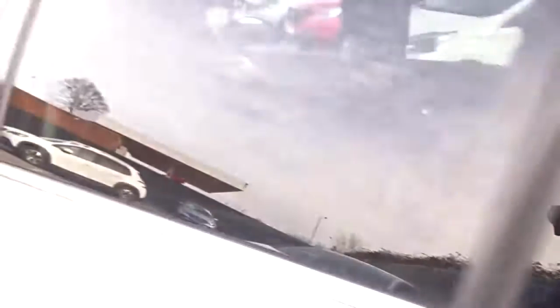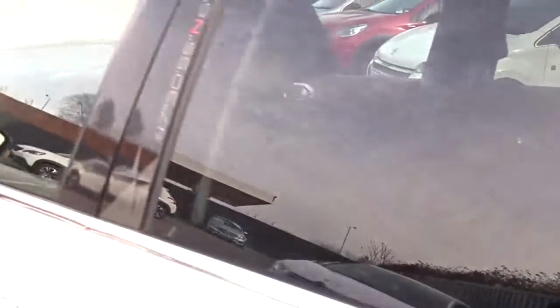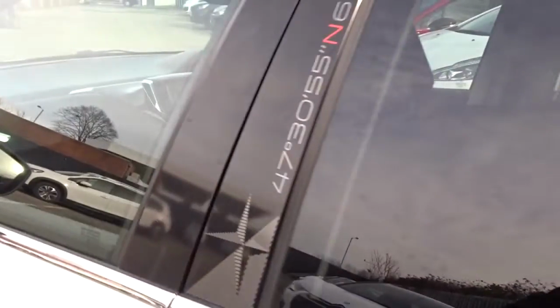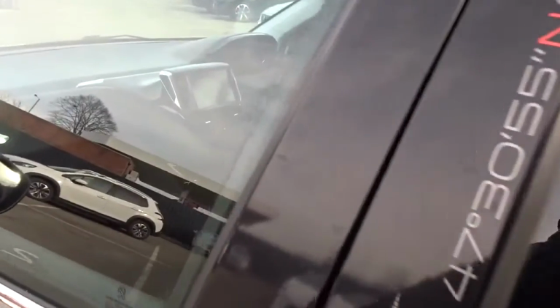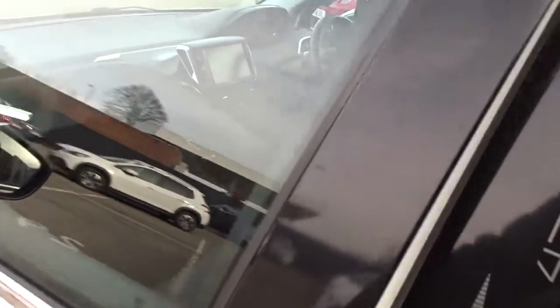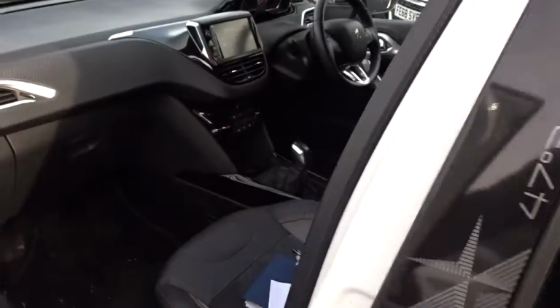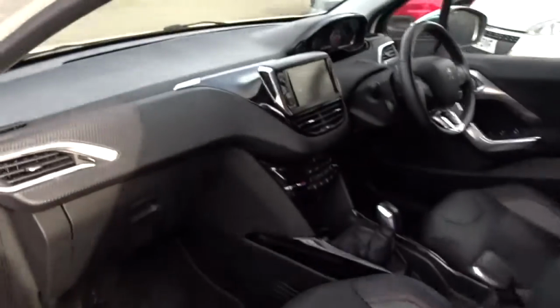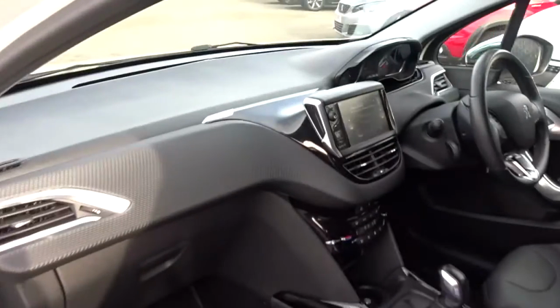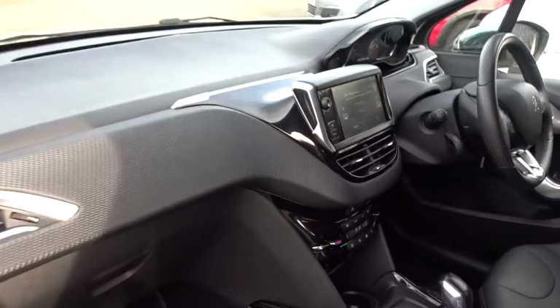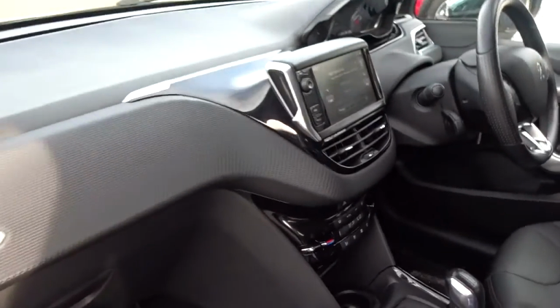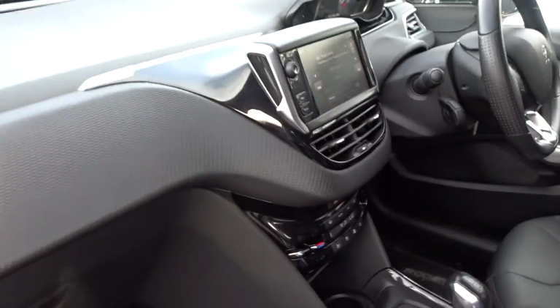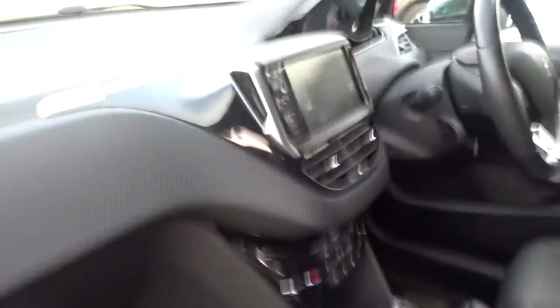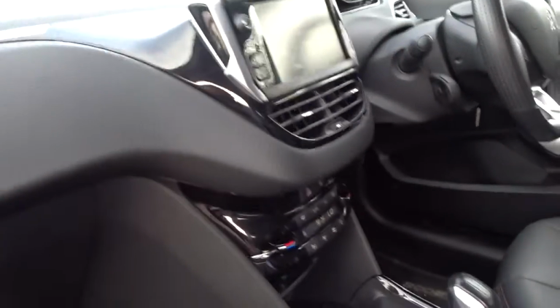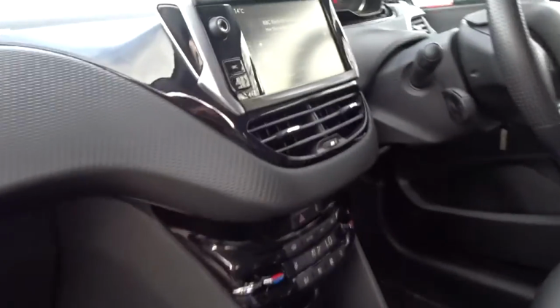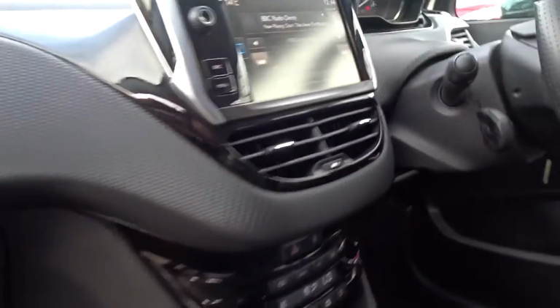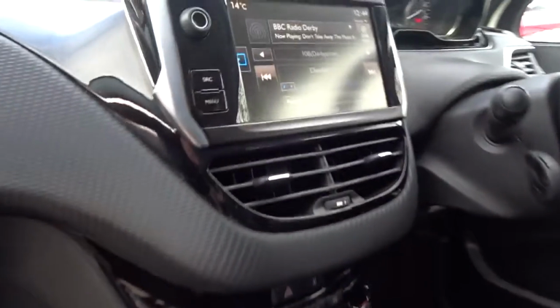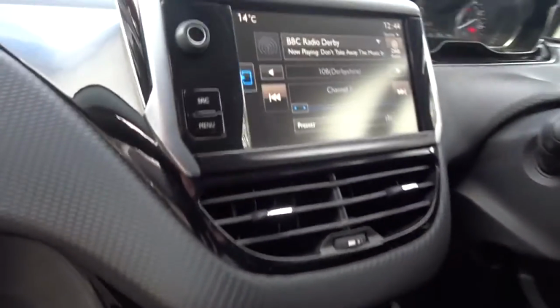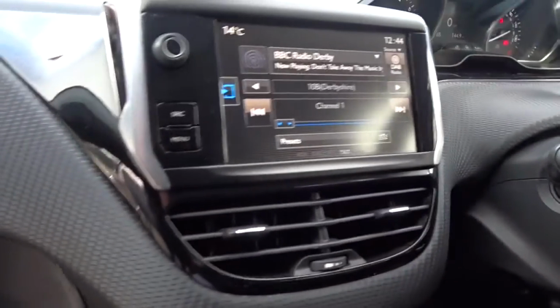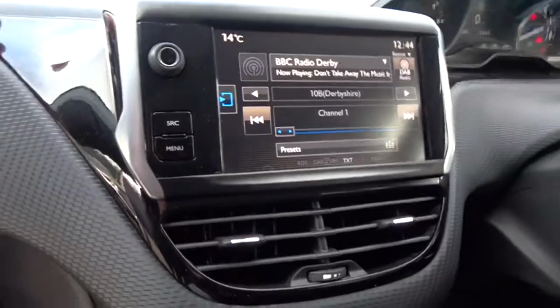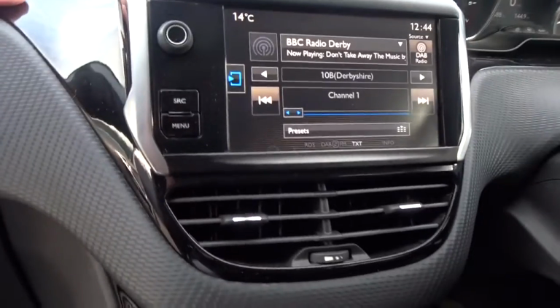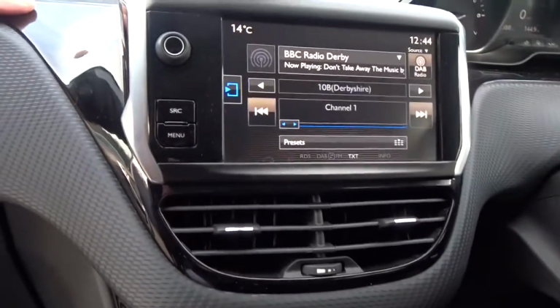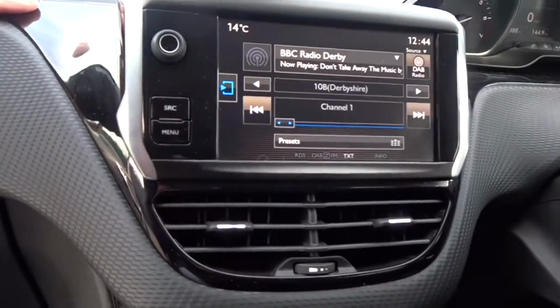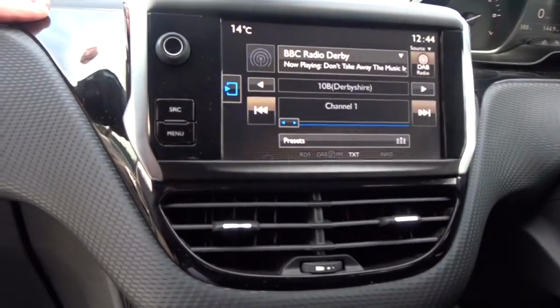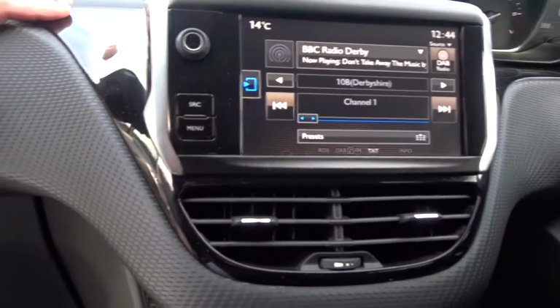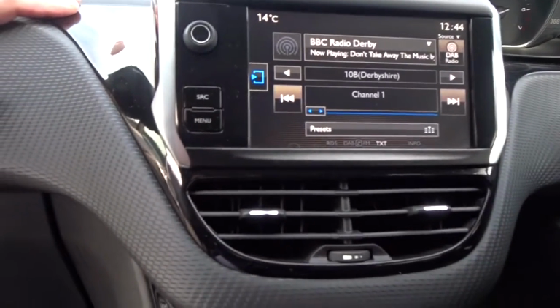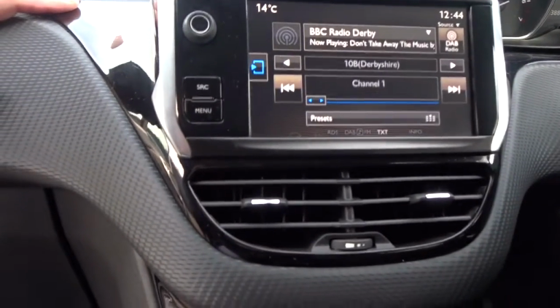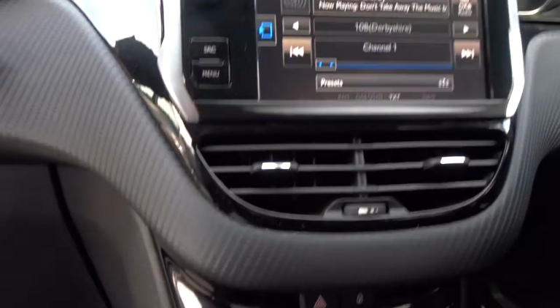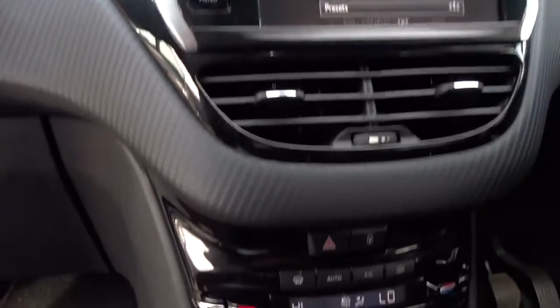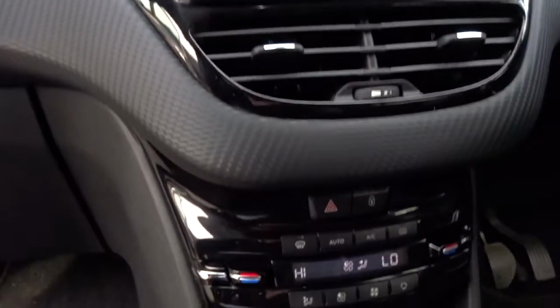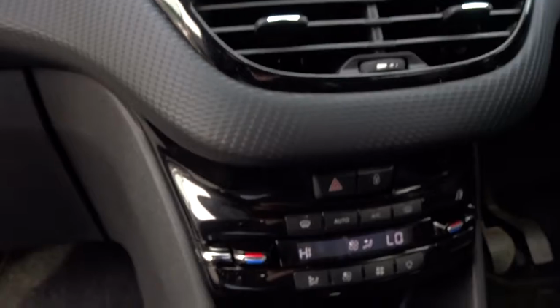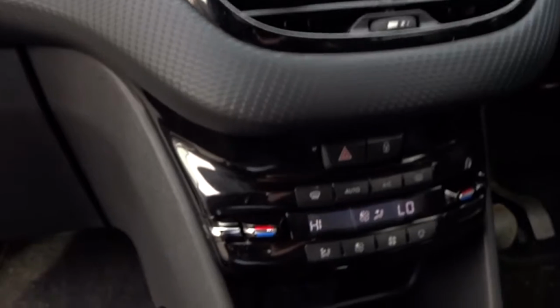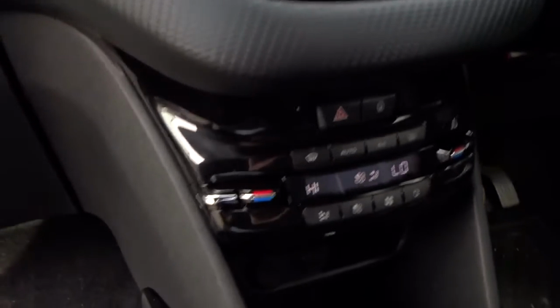Moving on into the front of the vehicle, we've got a really nice clear dashboard display area with the in-car entertainment provided by a touchscreen DAB radio with Bluetooth device connectivity, plus USB and auxiliary device connection. There's also air conditioning with dual-zone climate control.